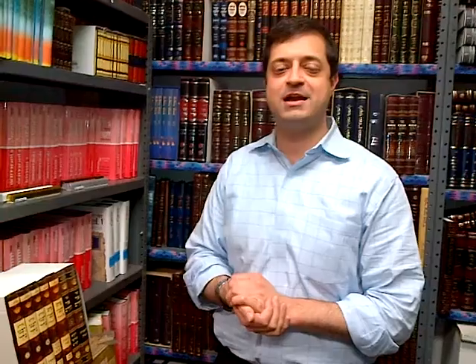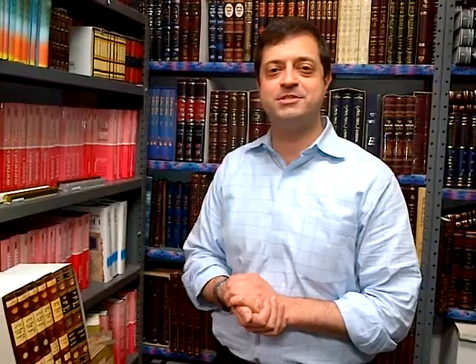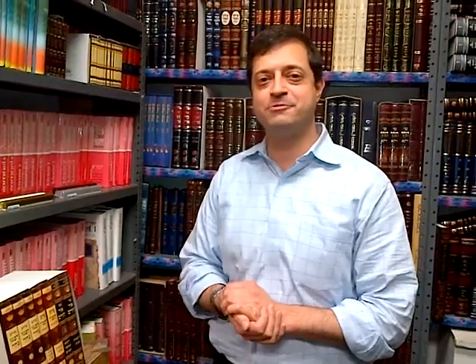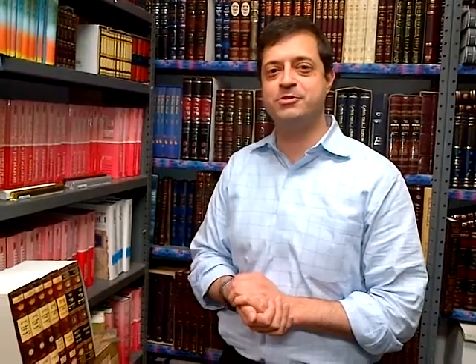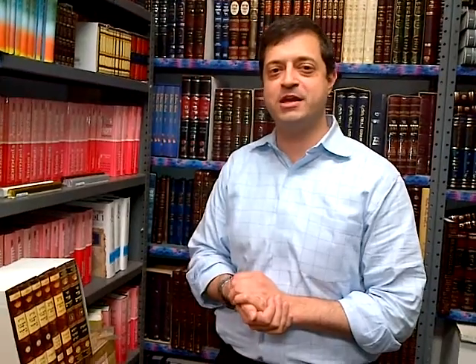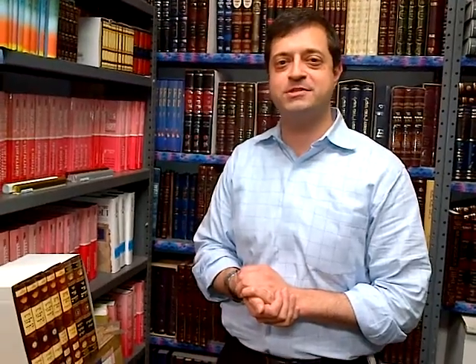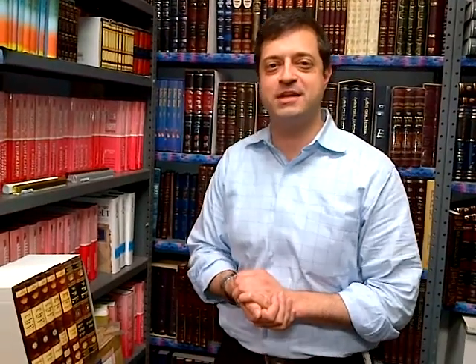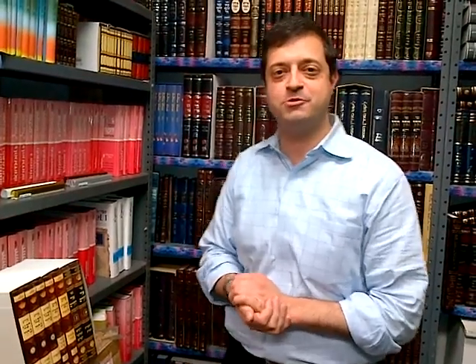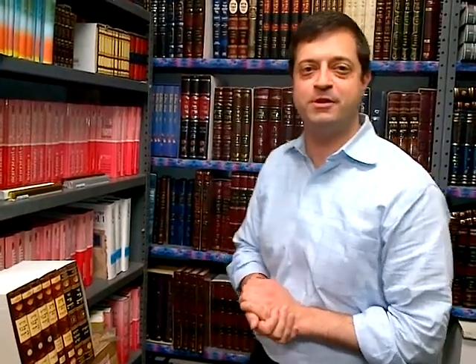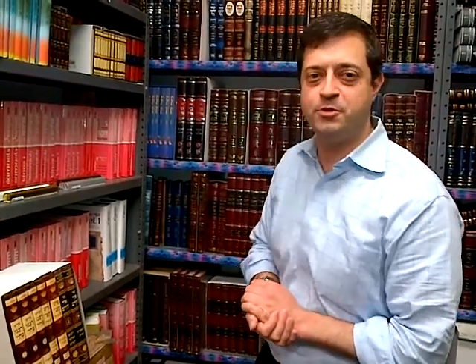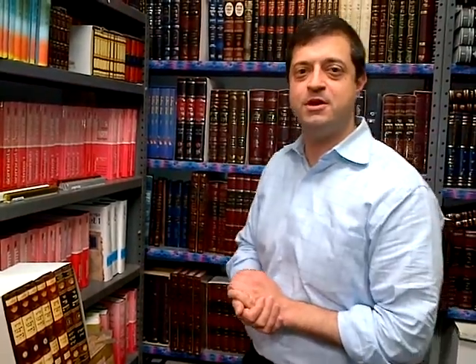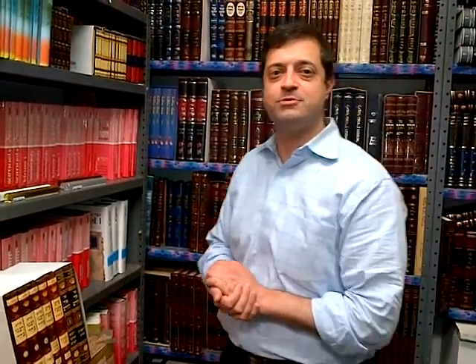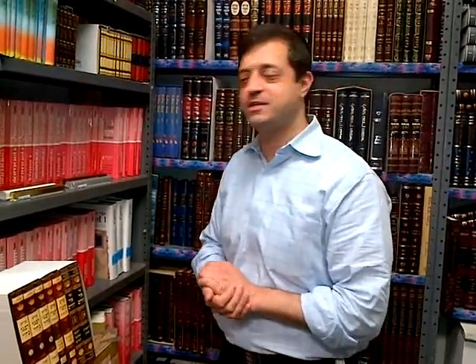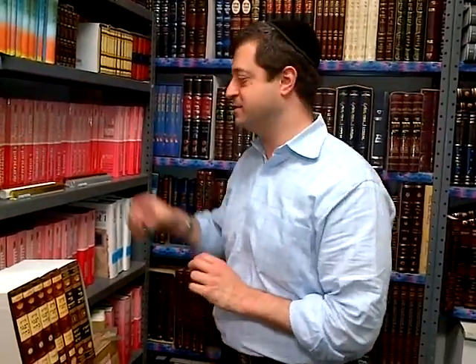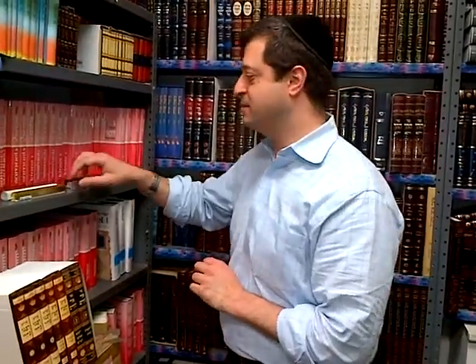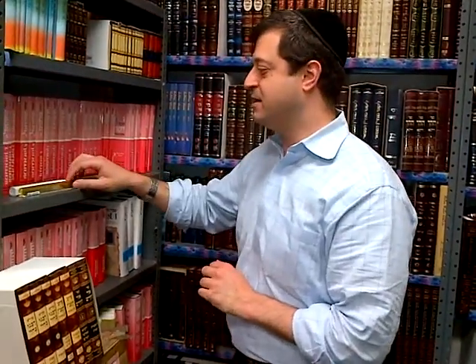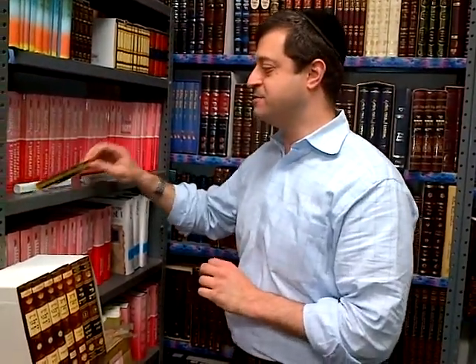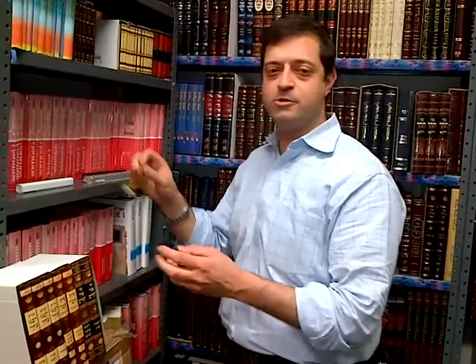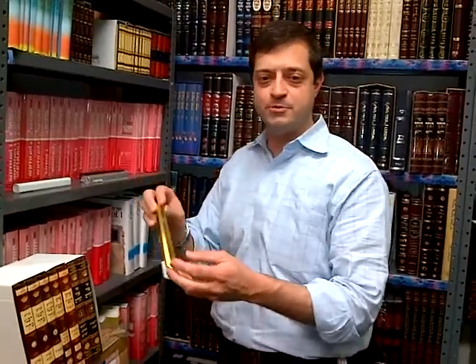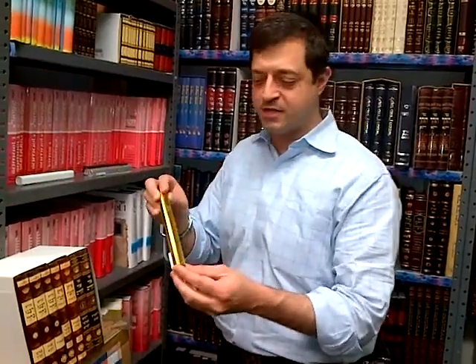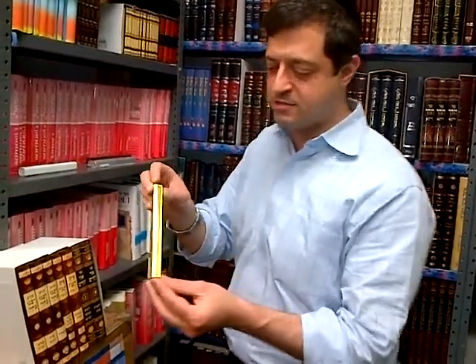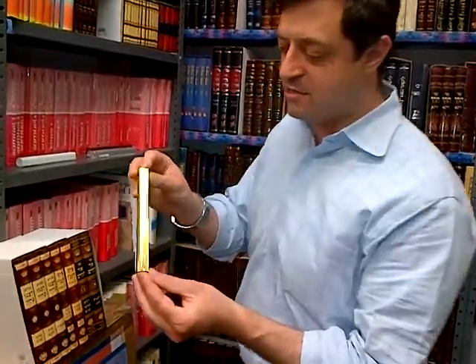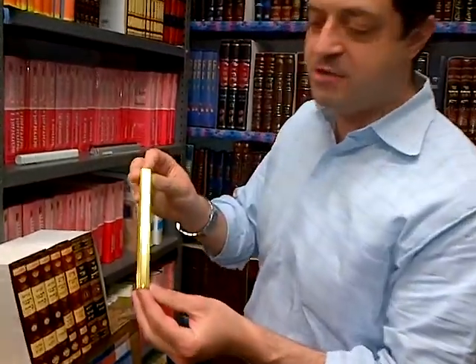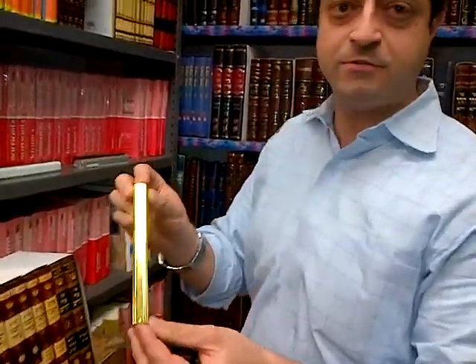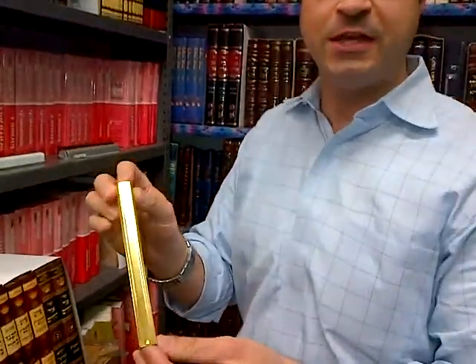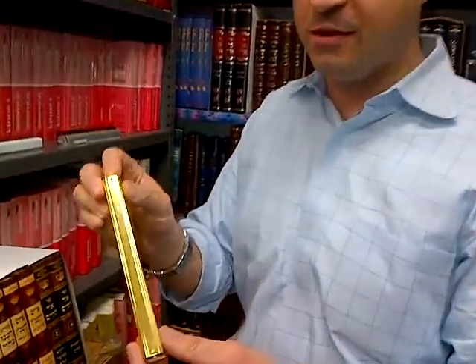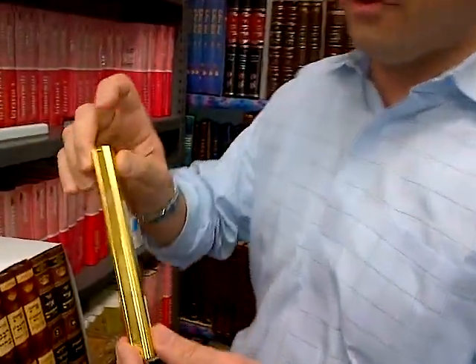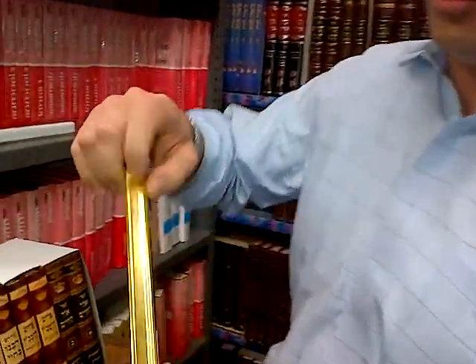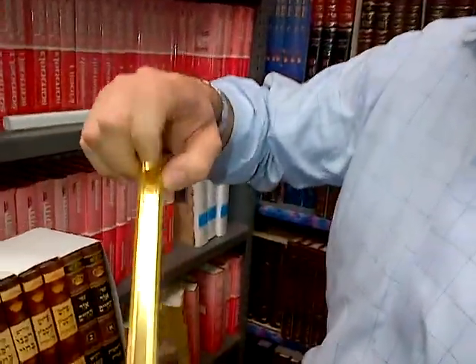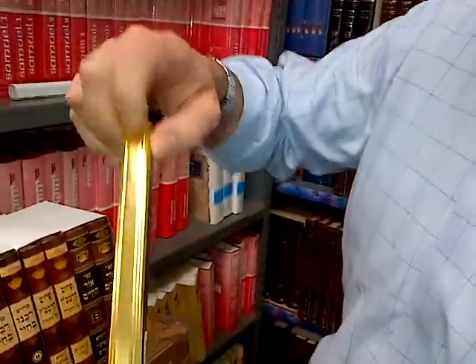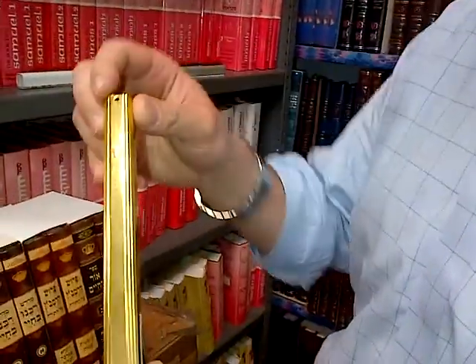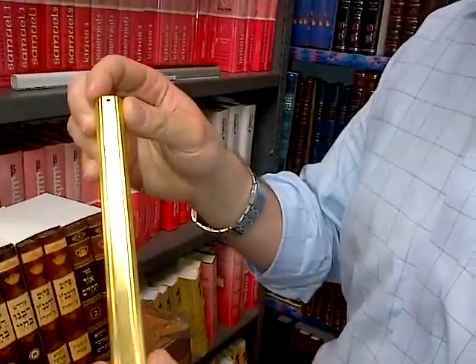Hi, I'm Yitzi Gruen from the Judaica Place and today we're talking about aluminum mezuzah cases. These are the aluminum mezuzah cases. They're neat, they're sleek, they're made from aluminum, so they're weather-resistant.